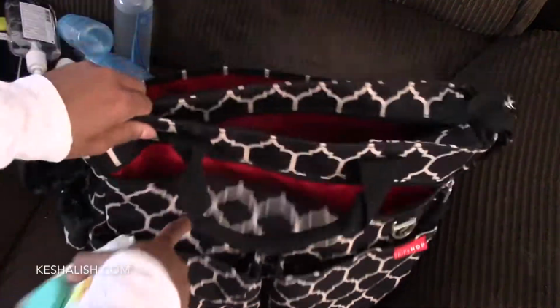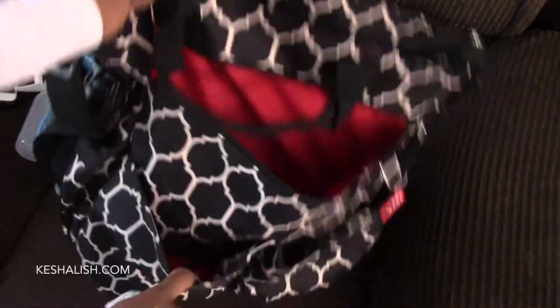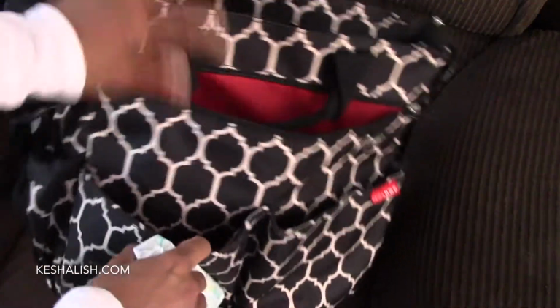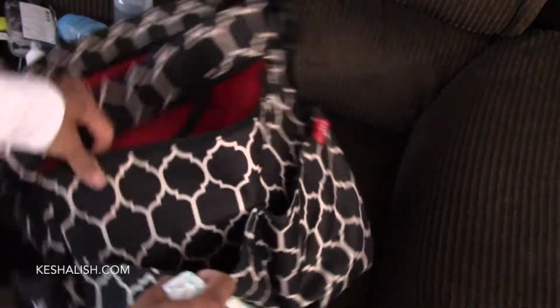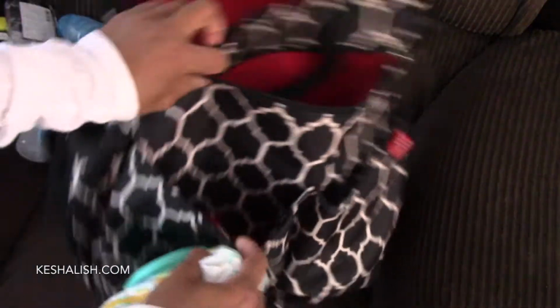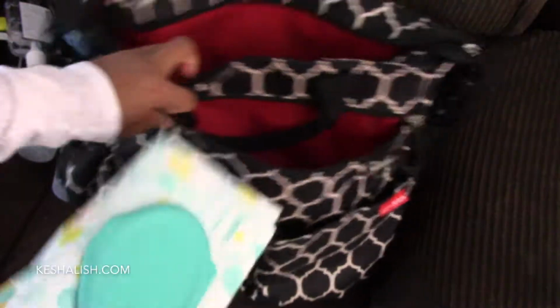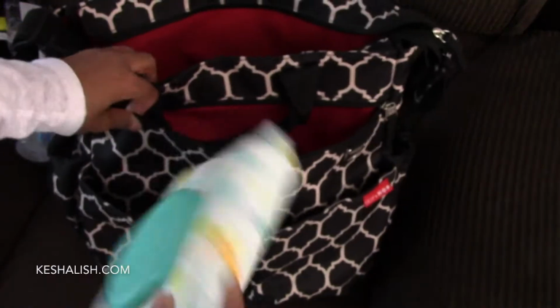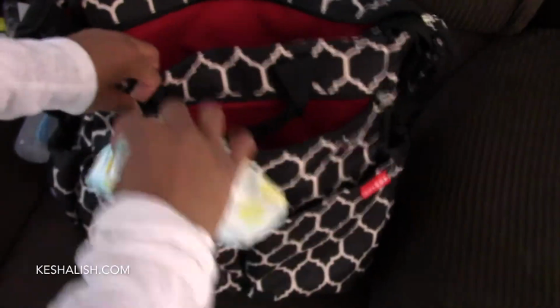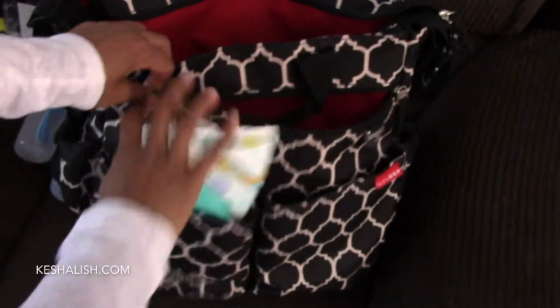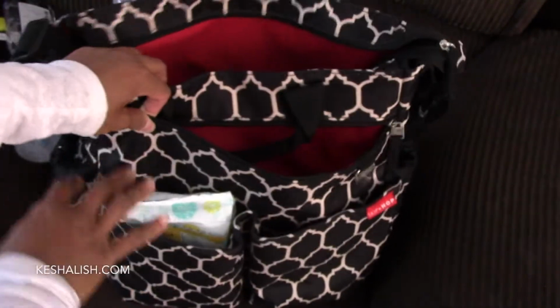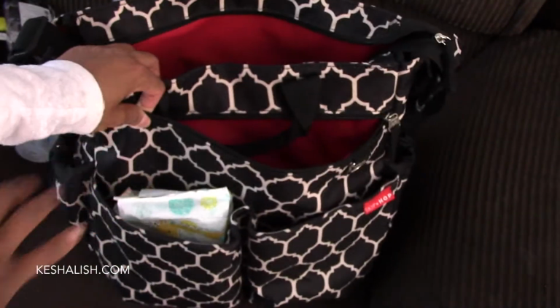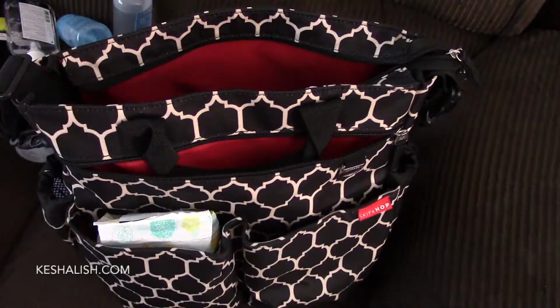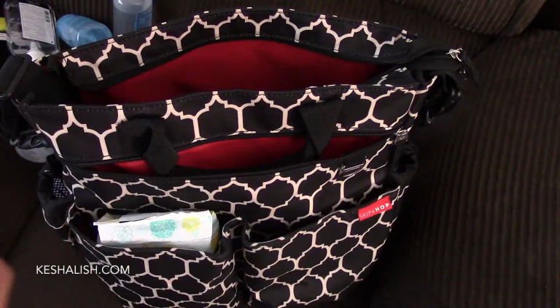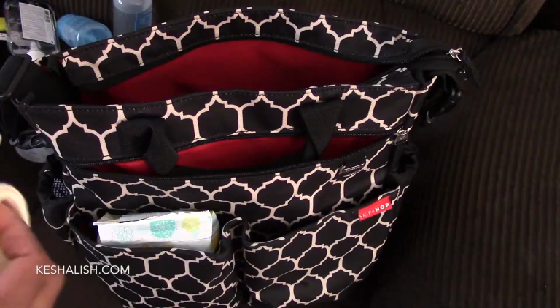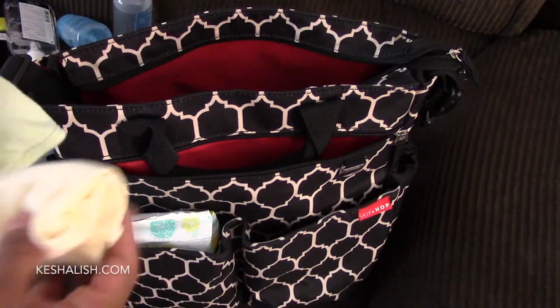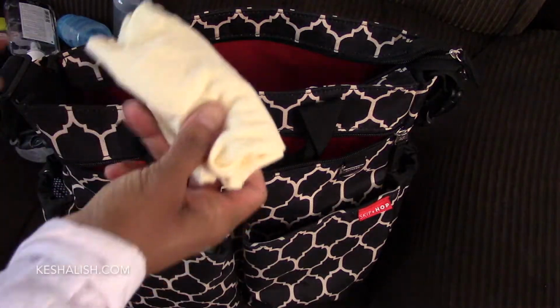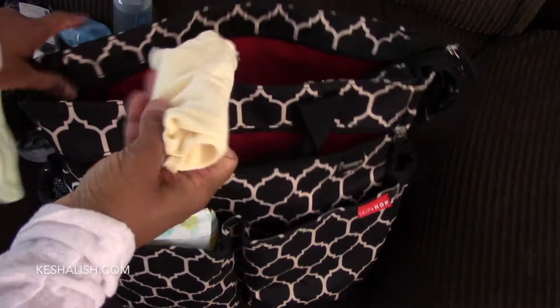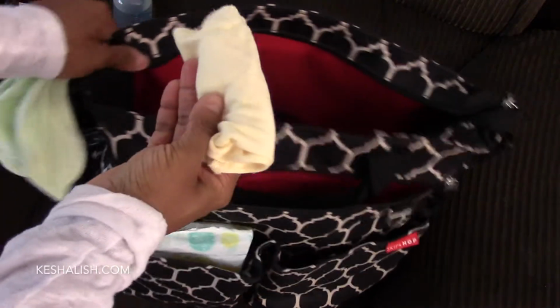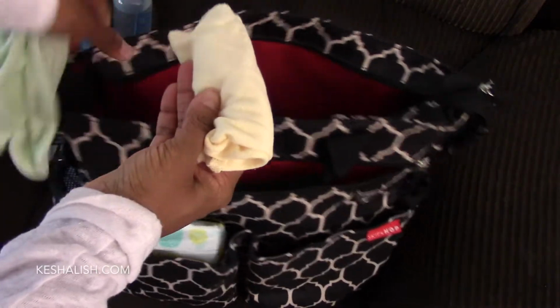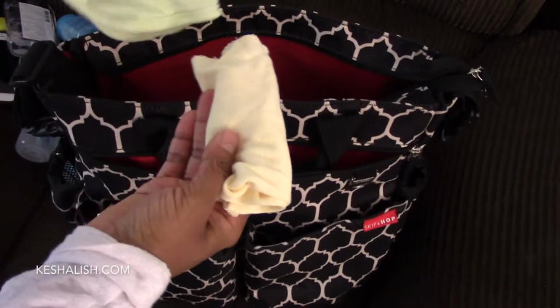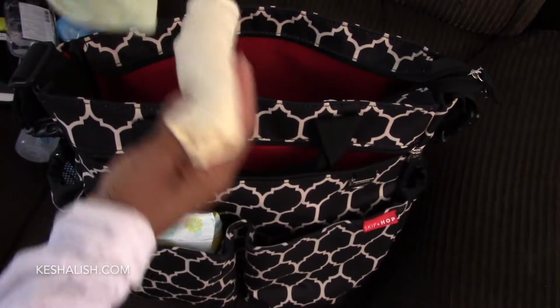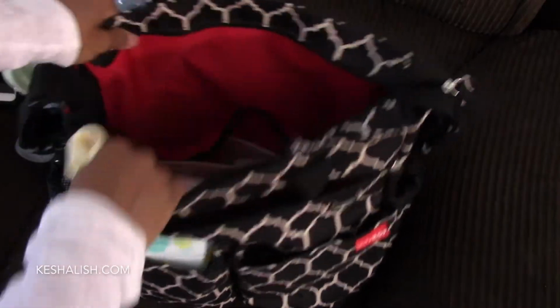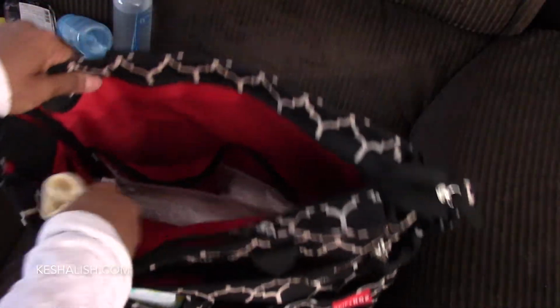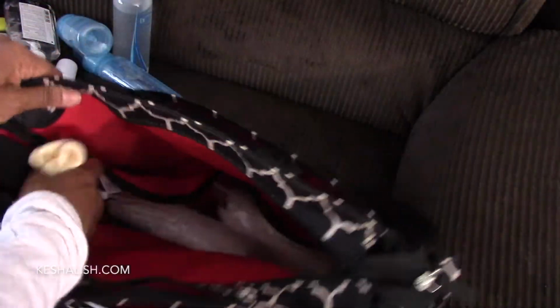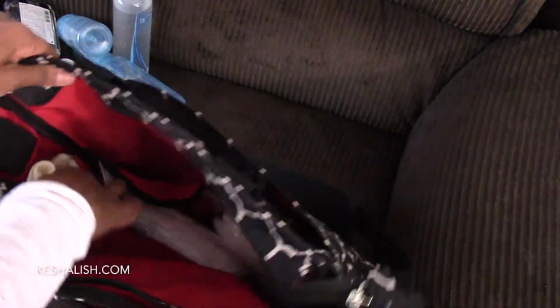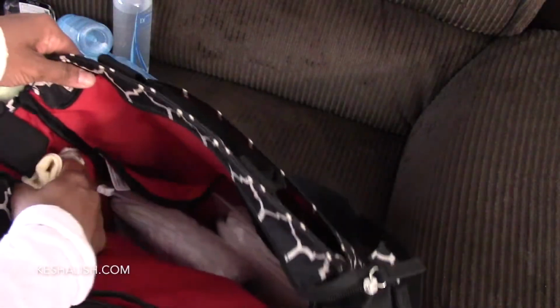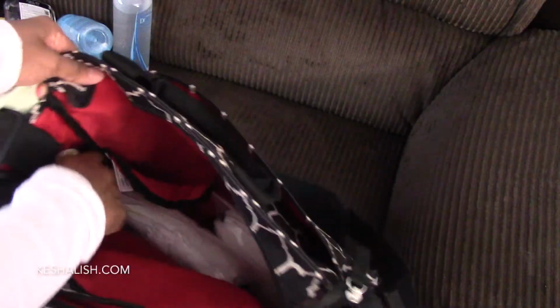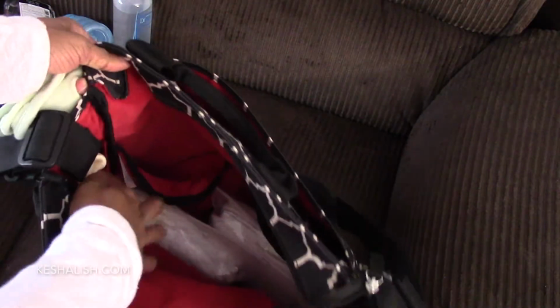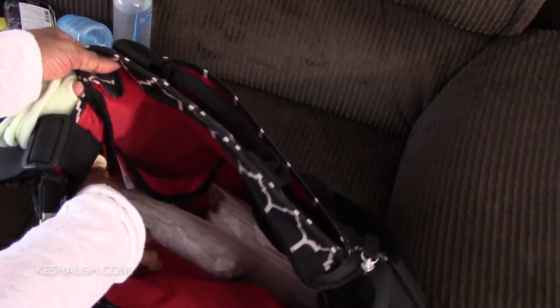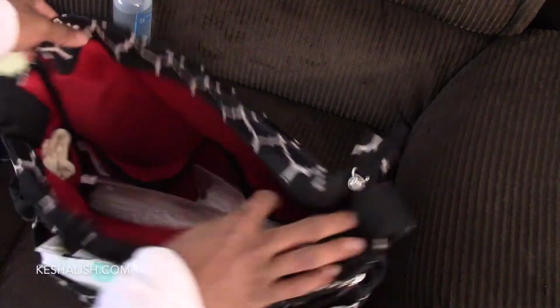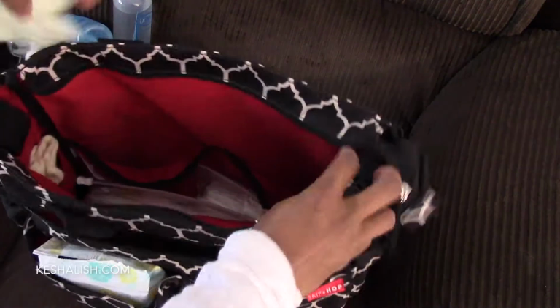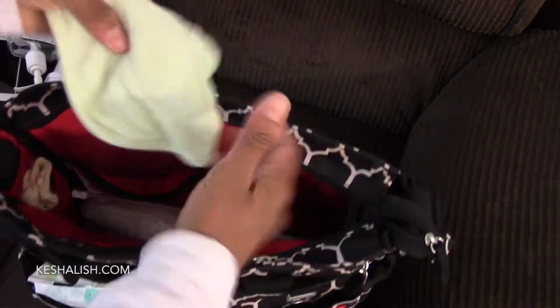In this outside pocket I keep this pack of wipes. I'm keeping two washcloths for wiping their drools, folded here in the inside pockets, since the pockets are too small for anything else.